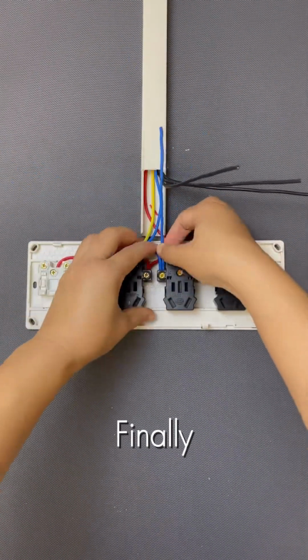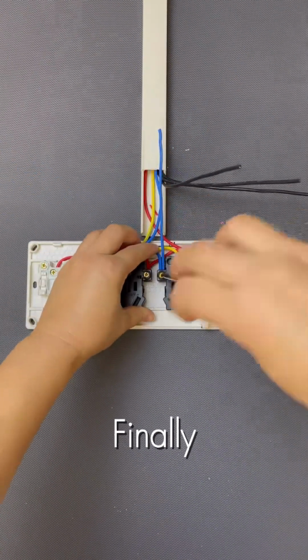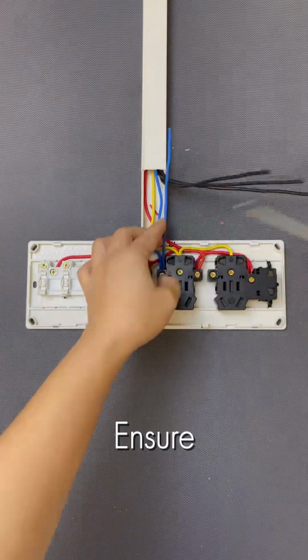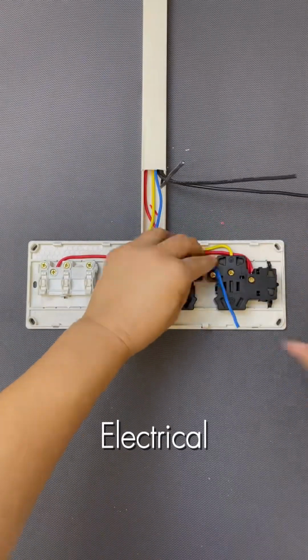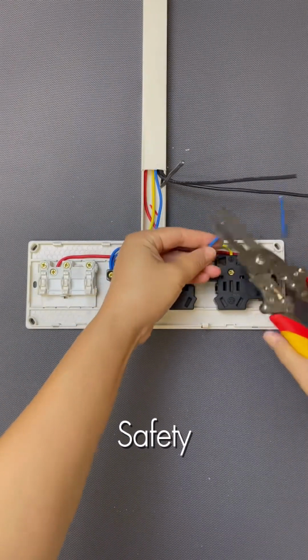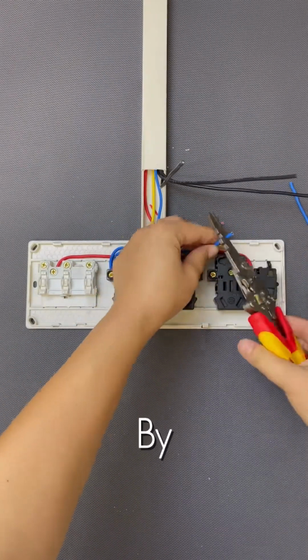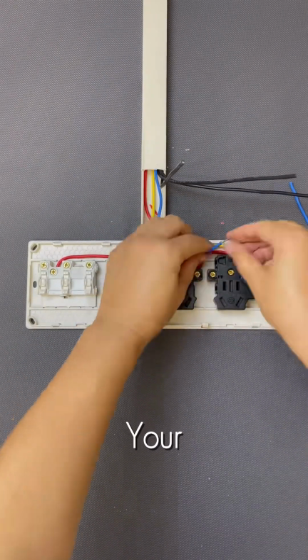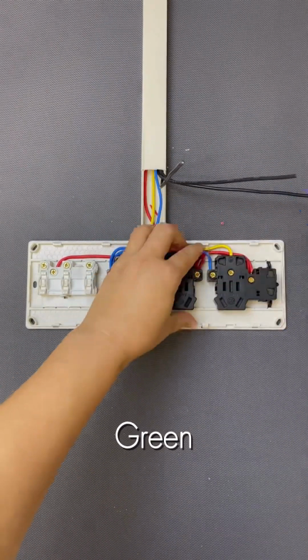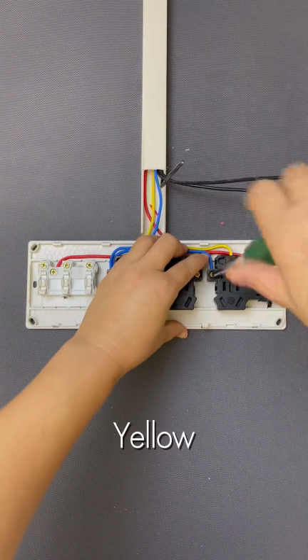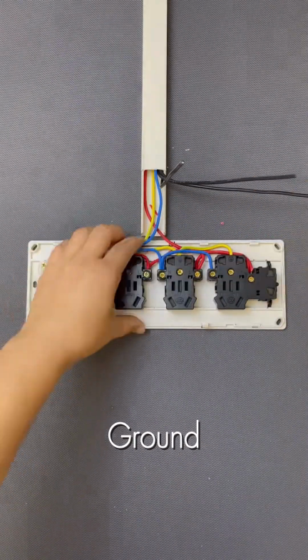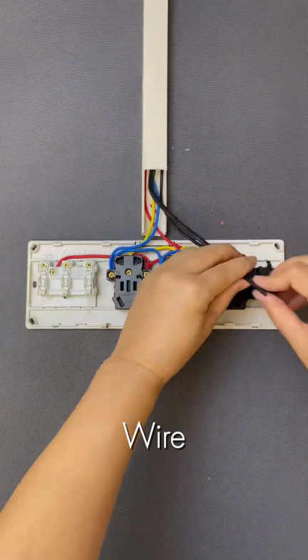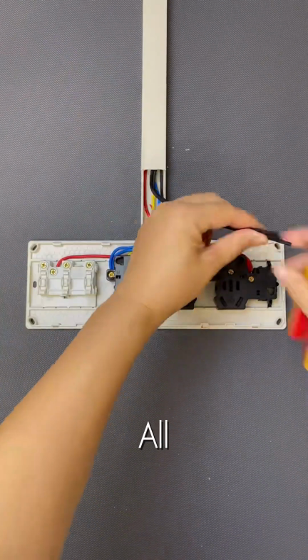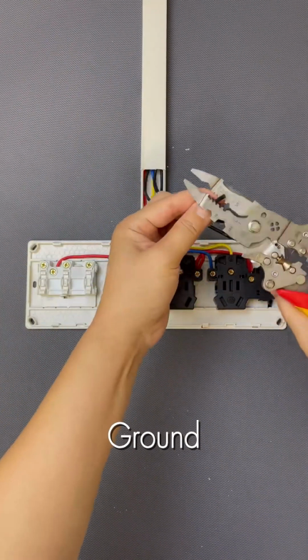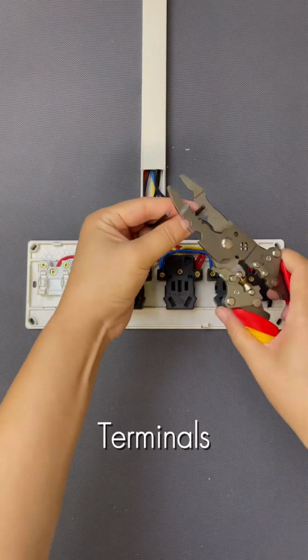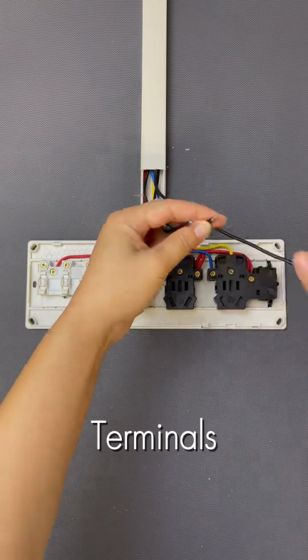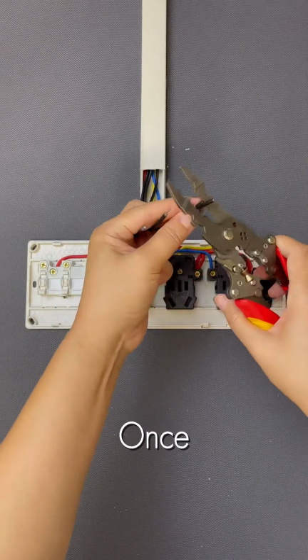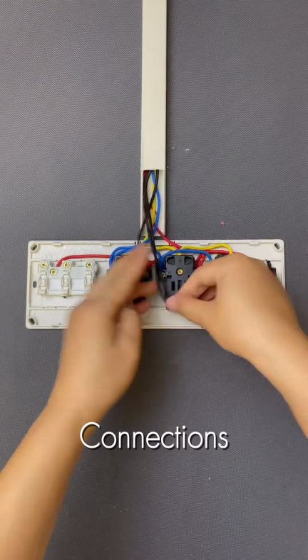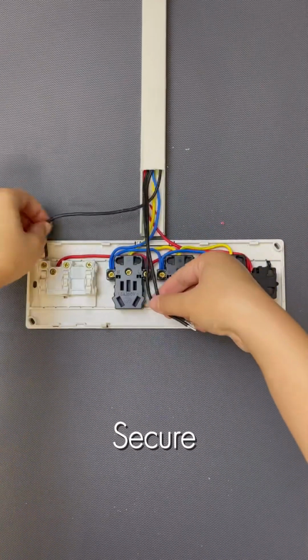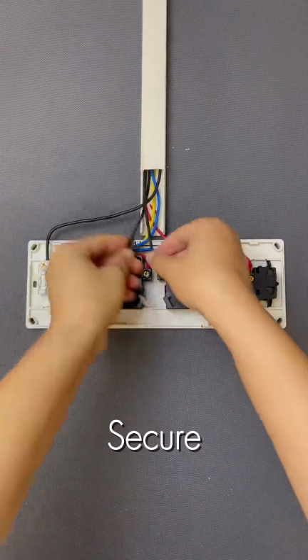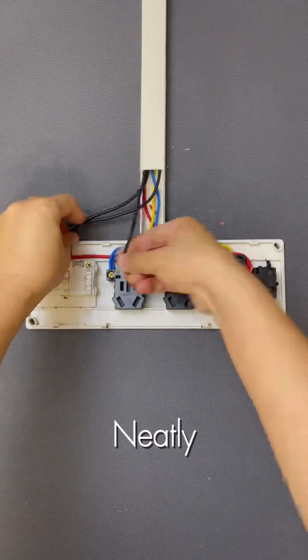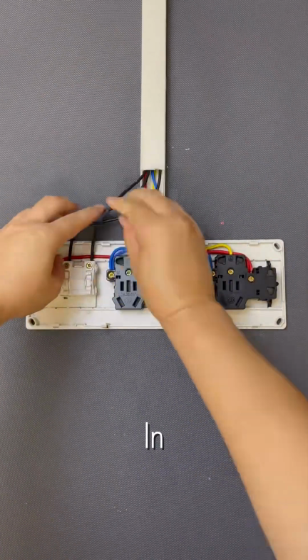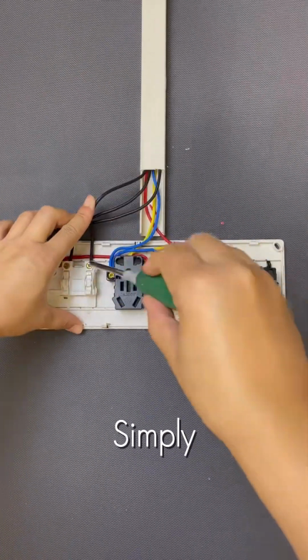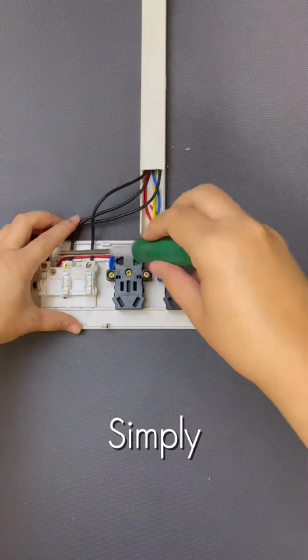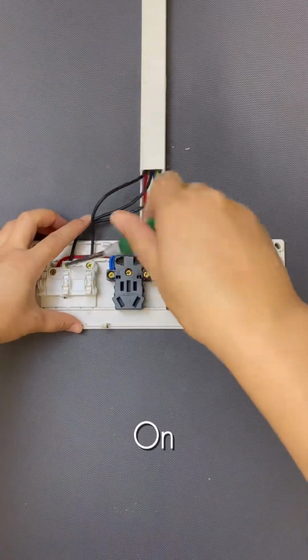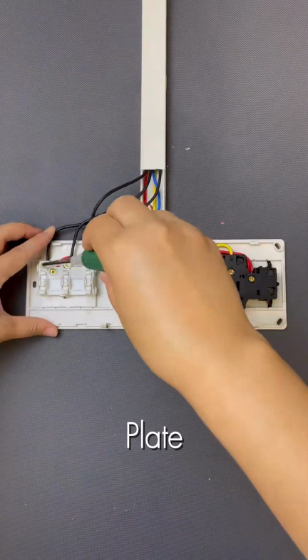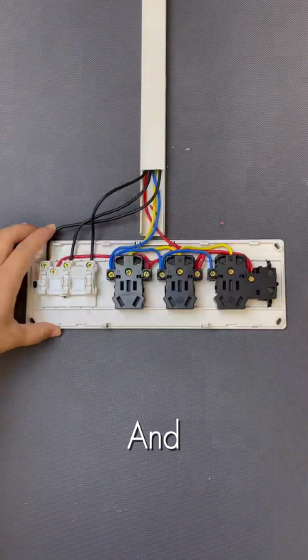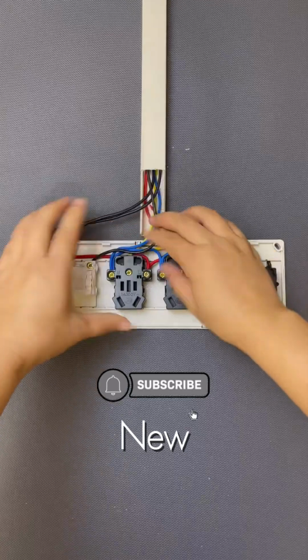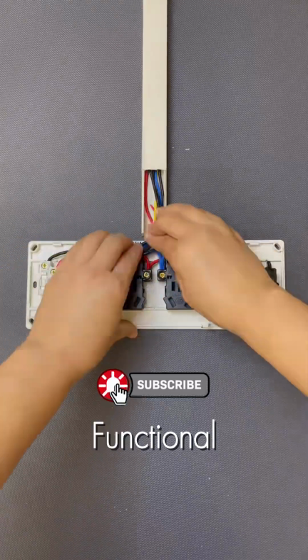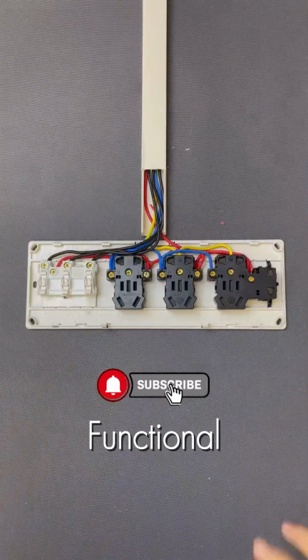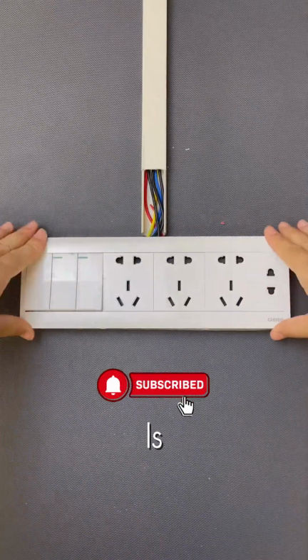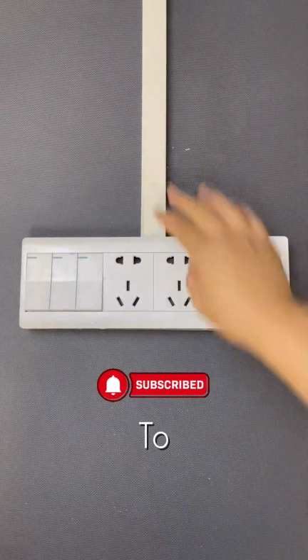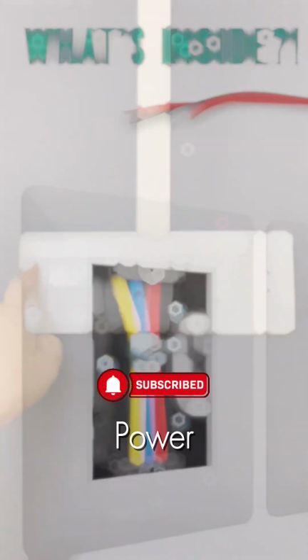Finally, ensure electrical safety by connecting your green and yellow ground wire to all the ground terminals. Once all connections are secure and neatly tucked in, simply snap on the cover plate and your new multifunctional unit is ready to power up.